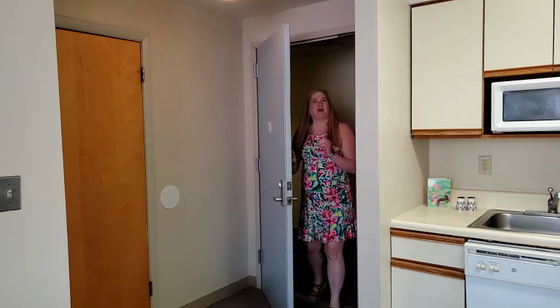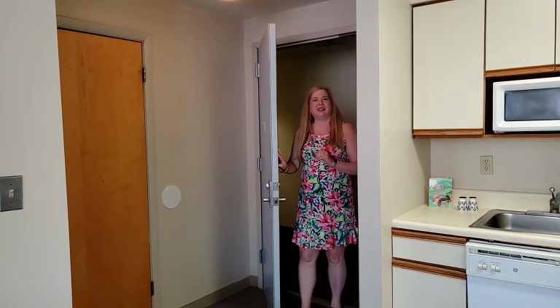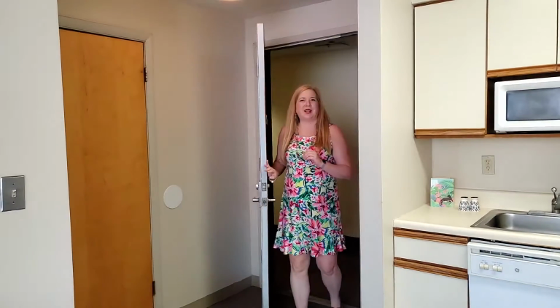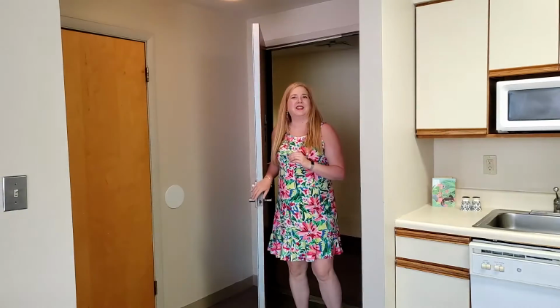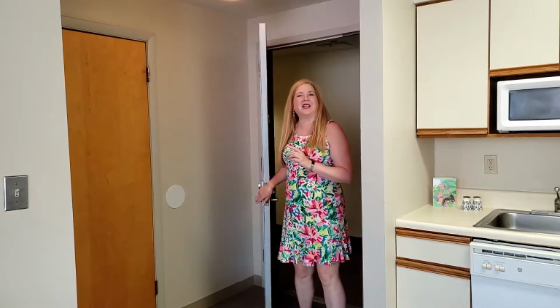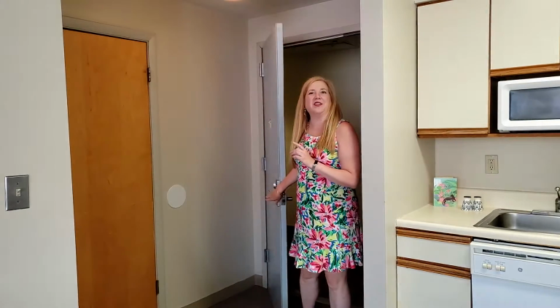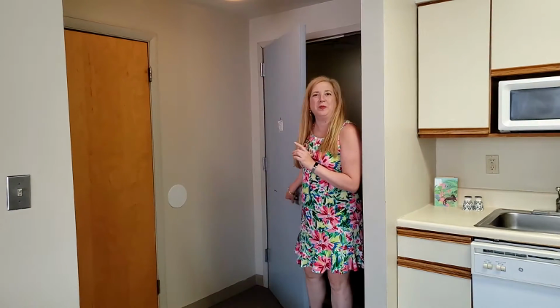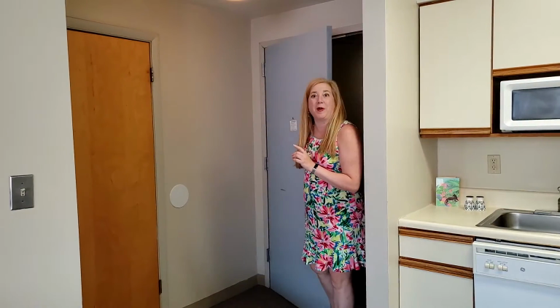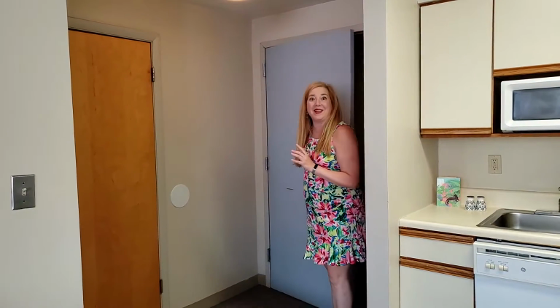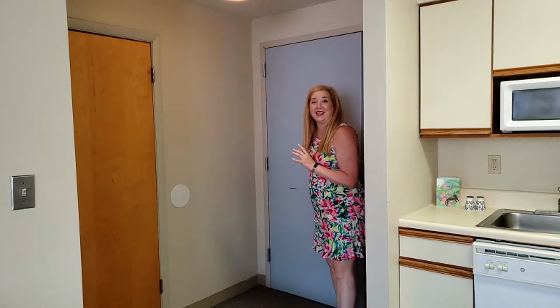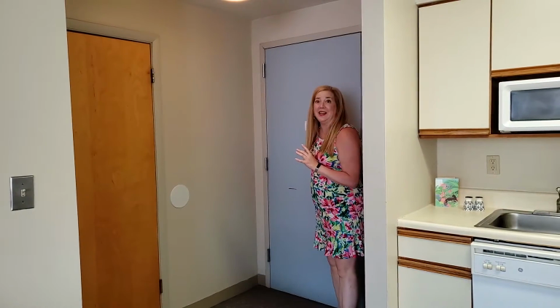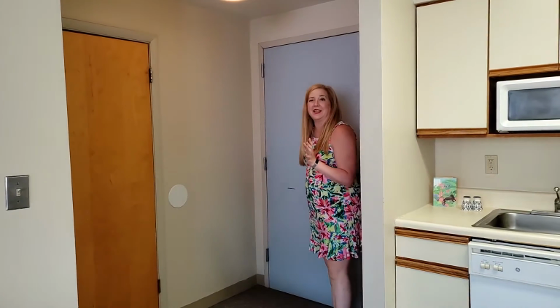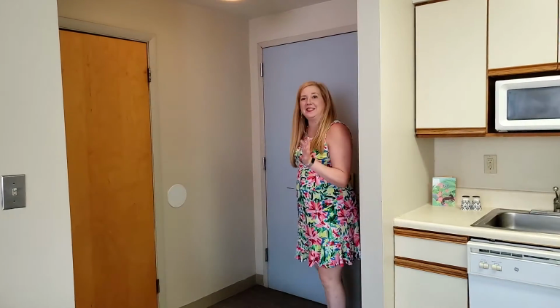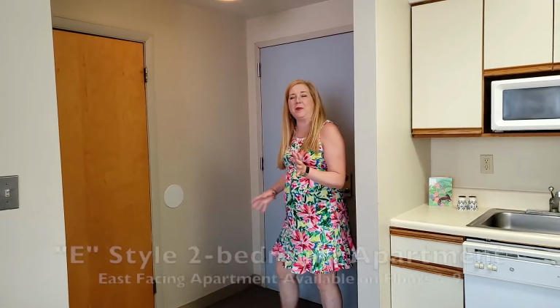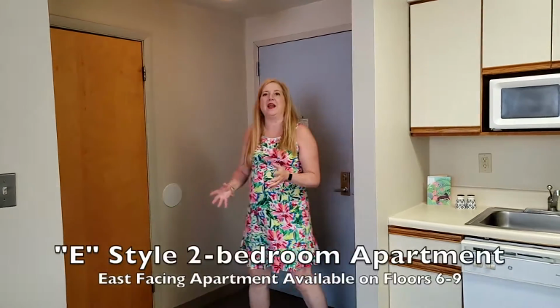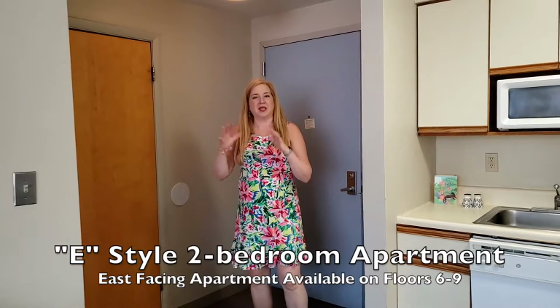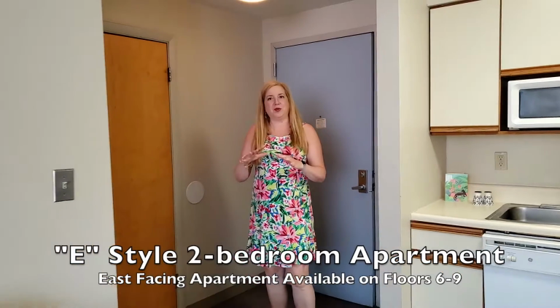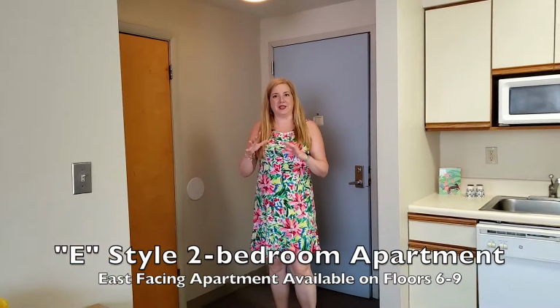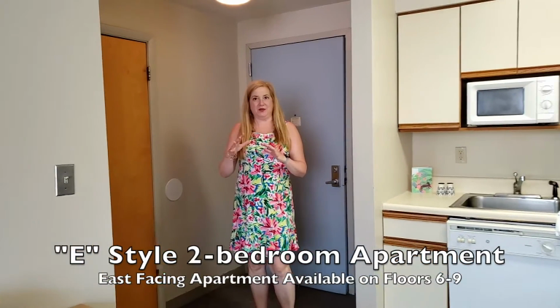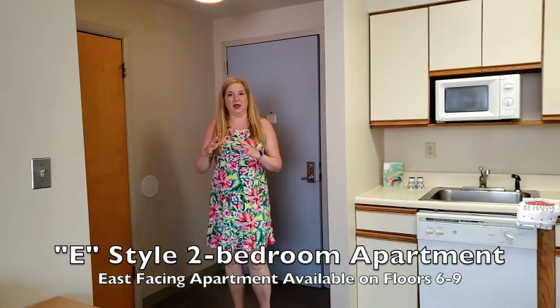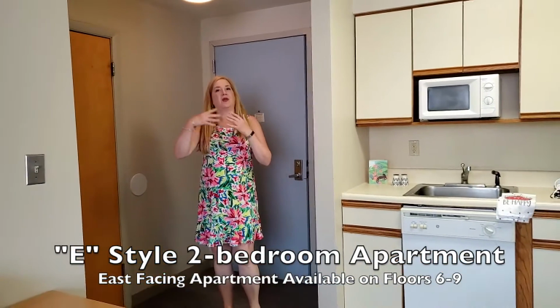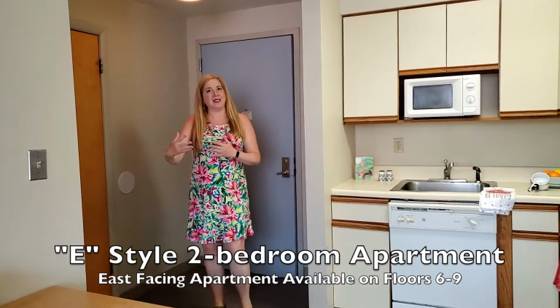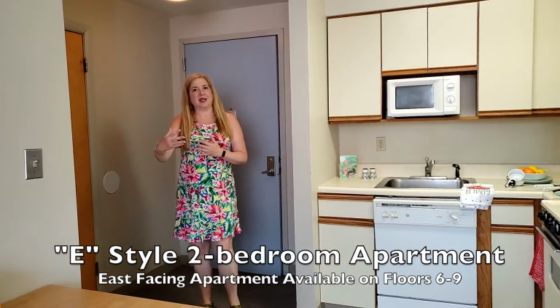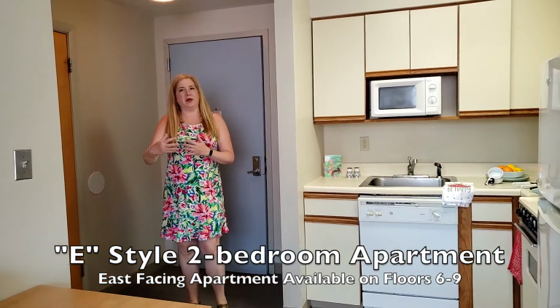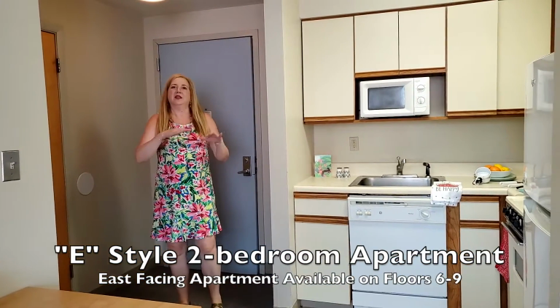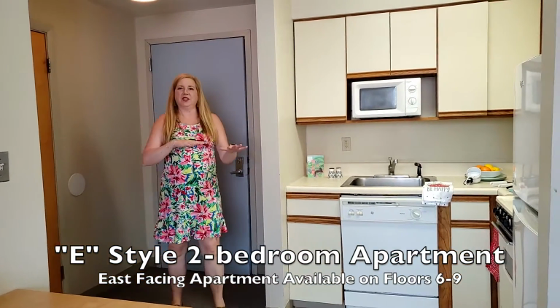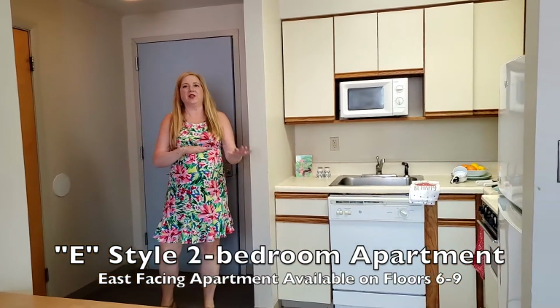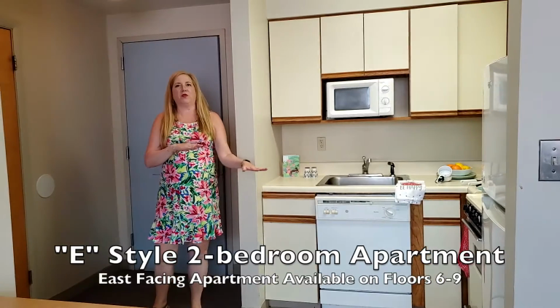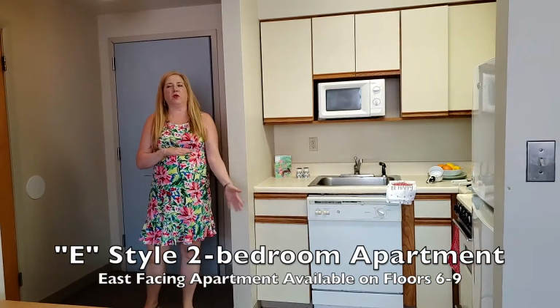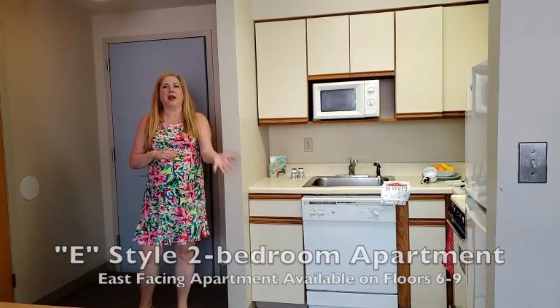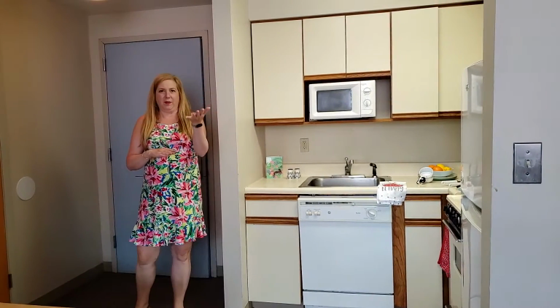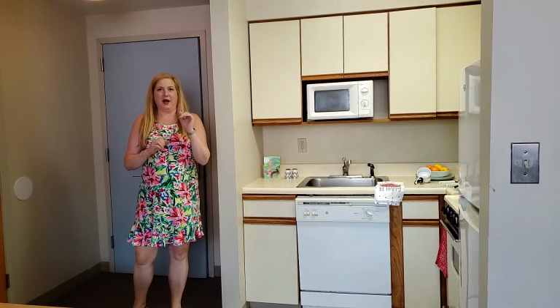We're here at Collegetown Plaza to take a look at the two-bedroom apartment 9E. This is an E-style apartment on the top floor of this 9th floor building. We're on the east side of the building. We've actually entered from the 4th floor and we're up on 9.